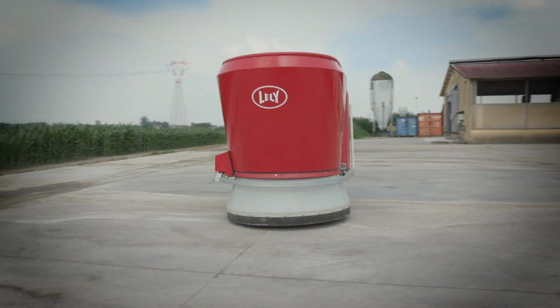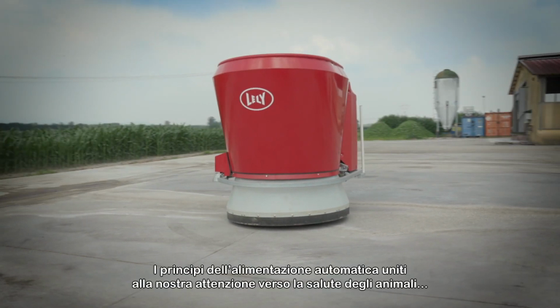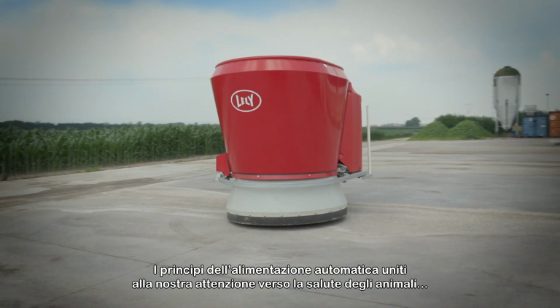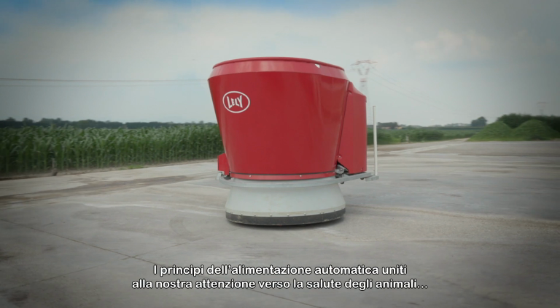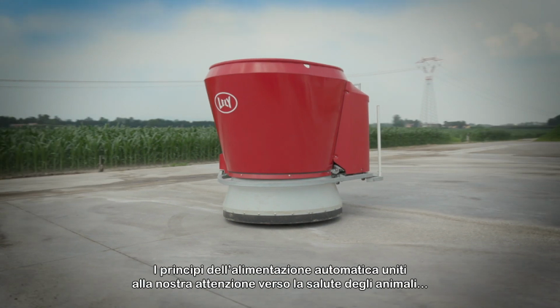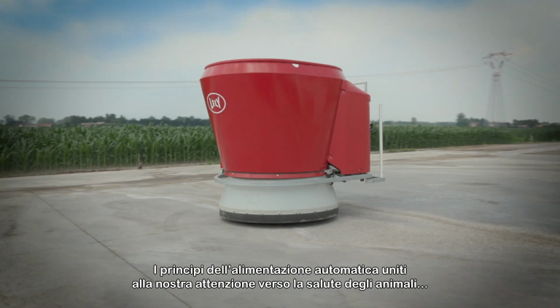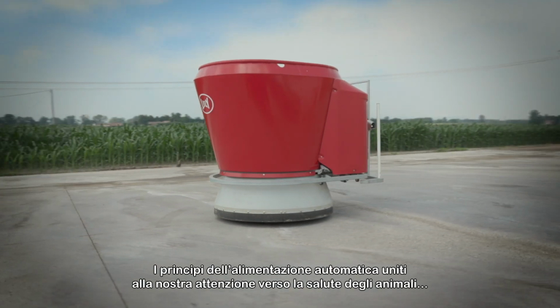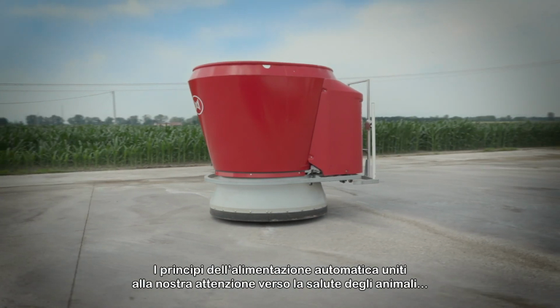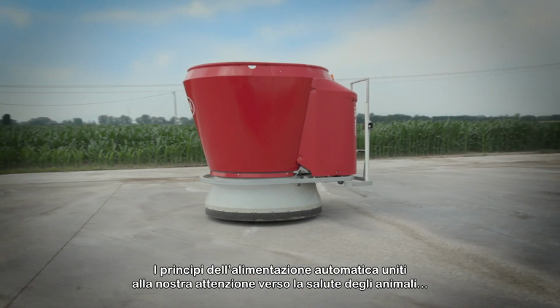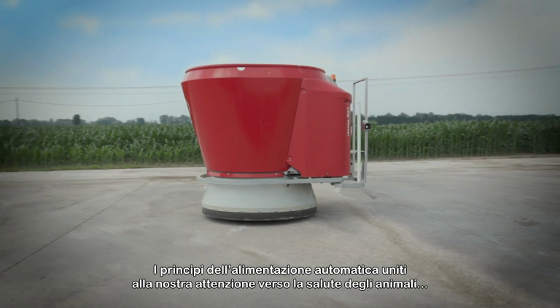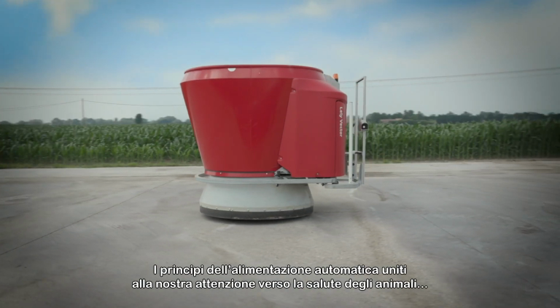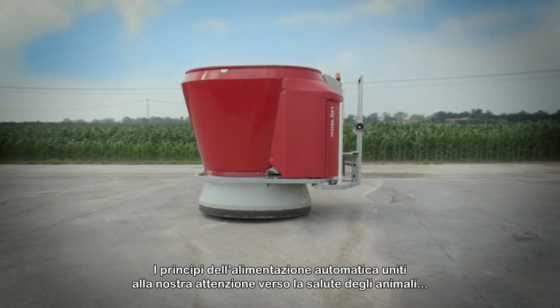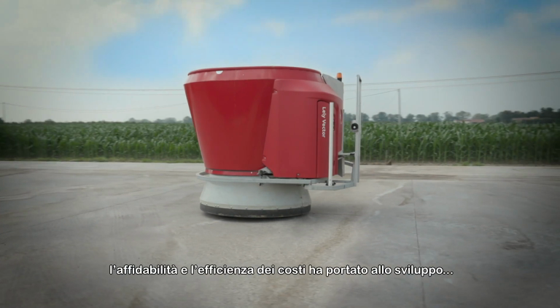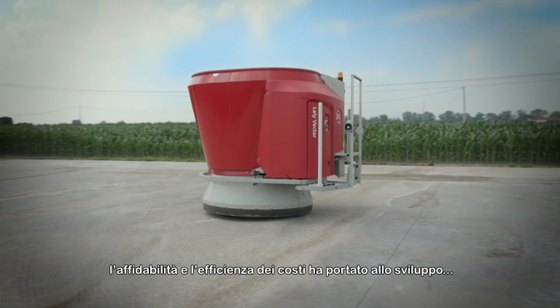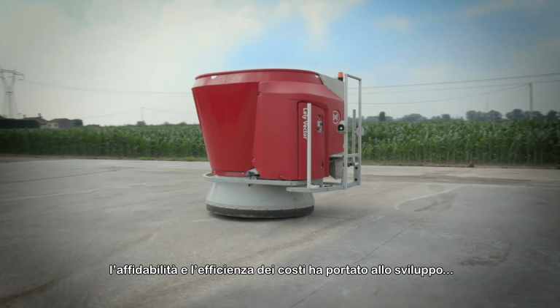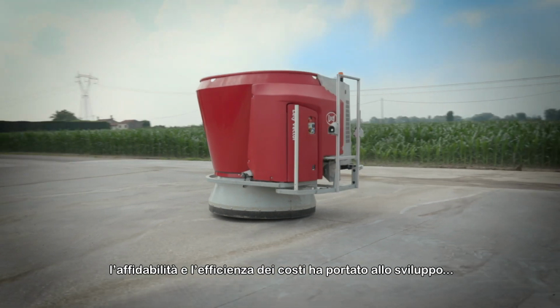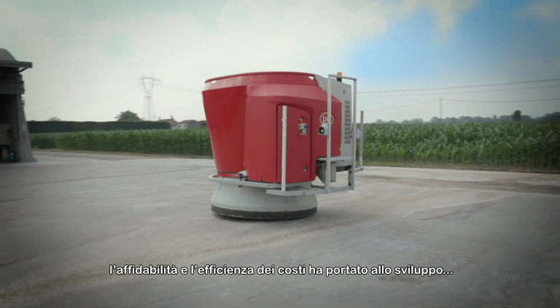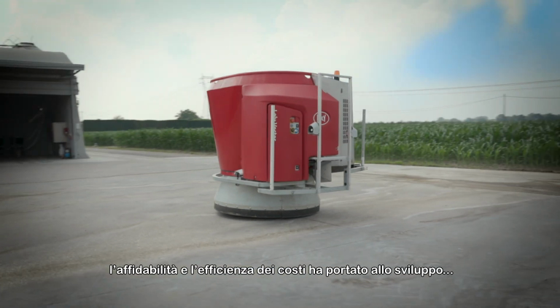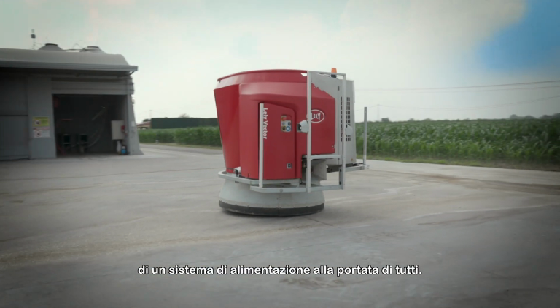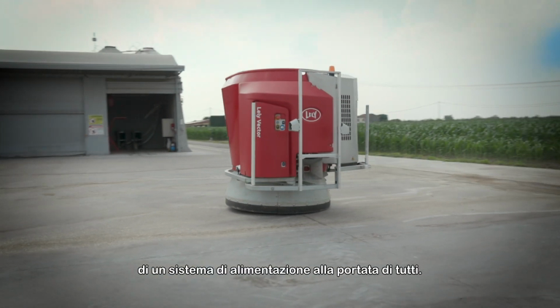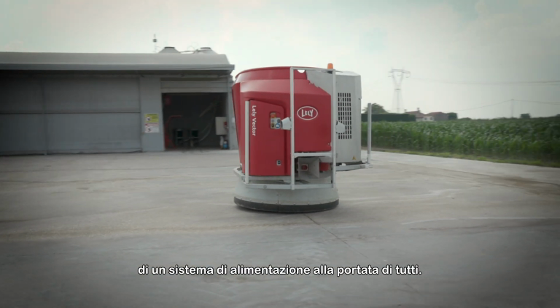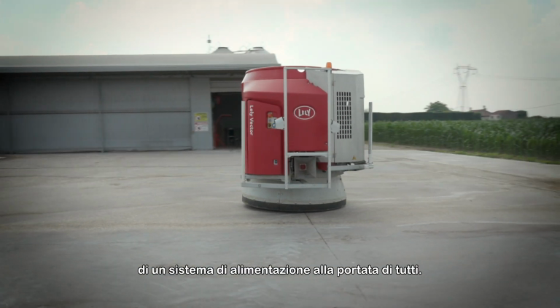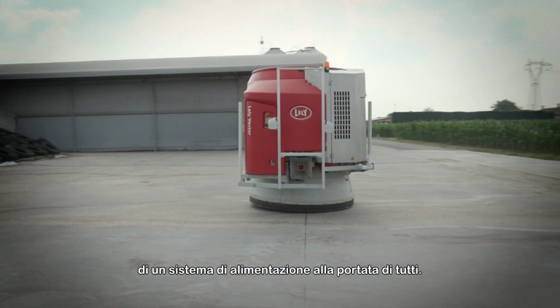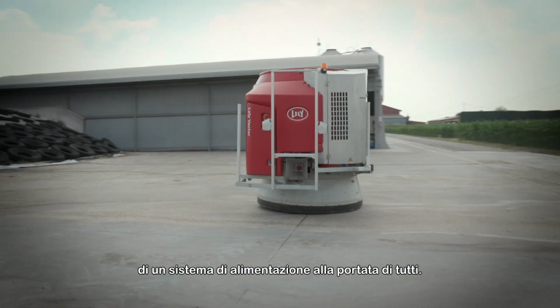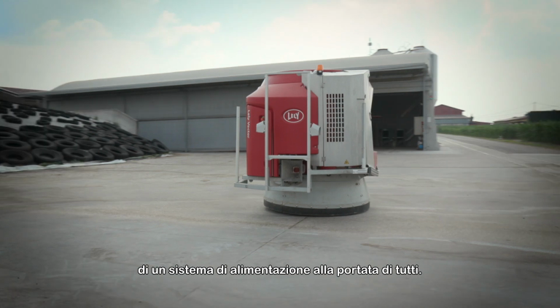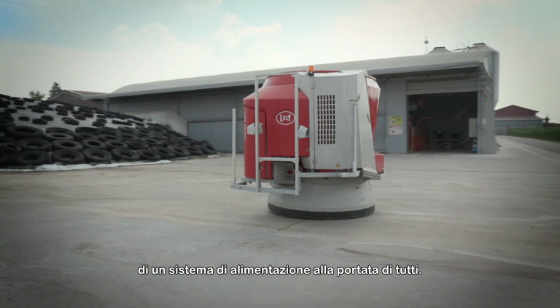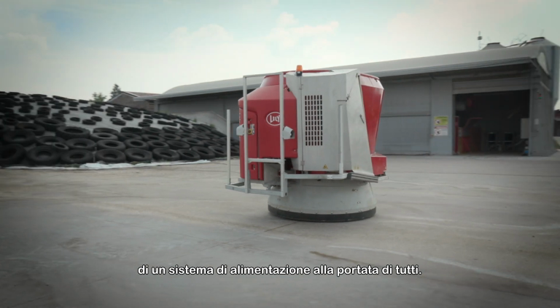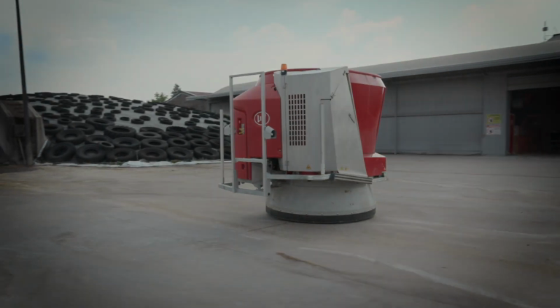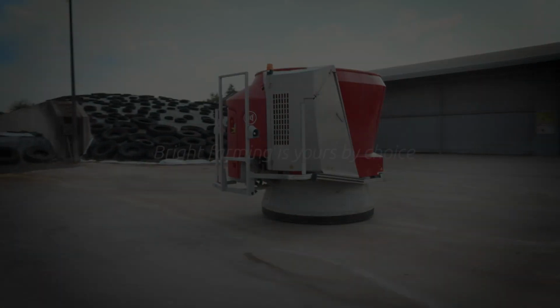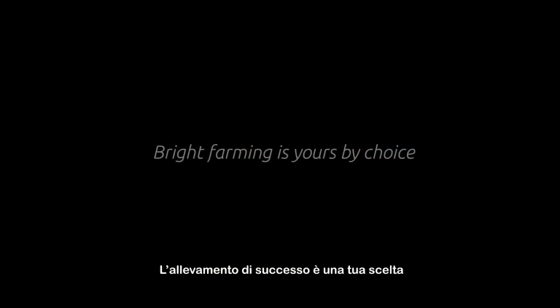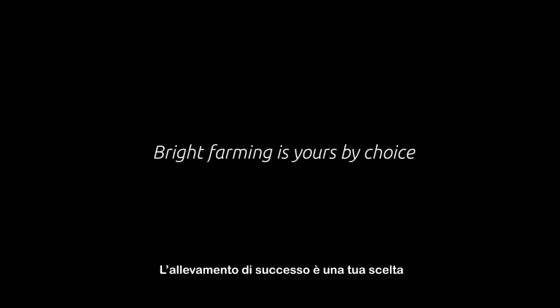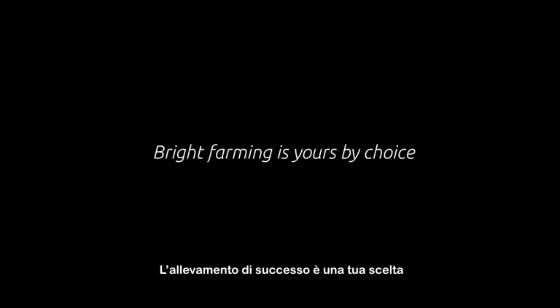The combination of the proven principles of automatic feeding and our focus on animal health, reliability and cost efficiency has resulted in an automatic feeding system that is ready for you. Bright farming is yours by choice.